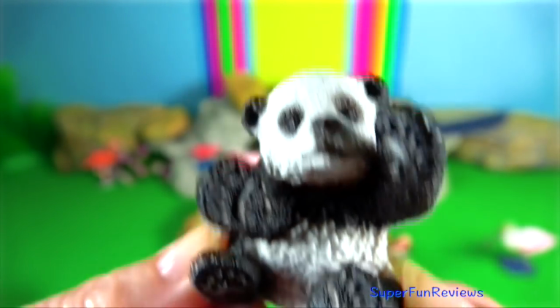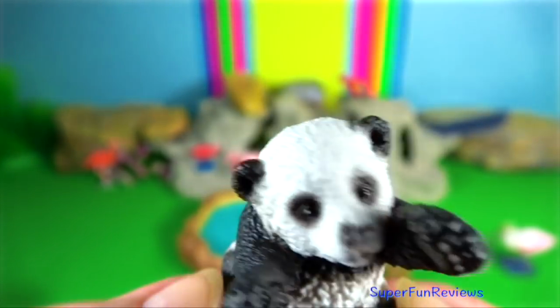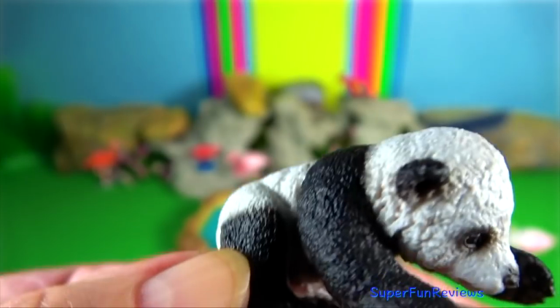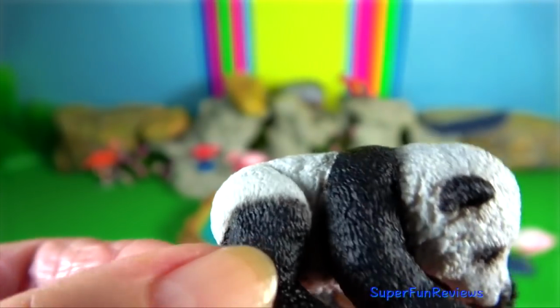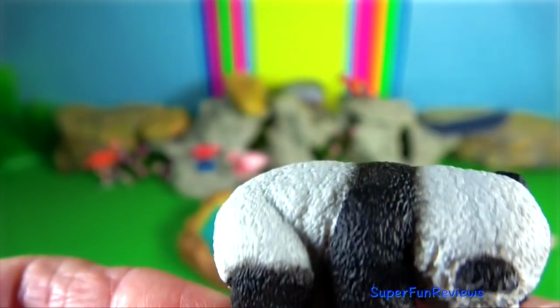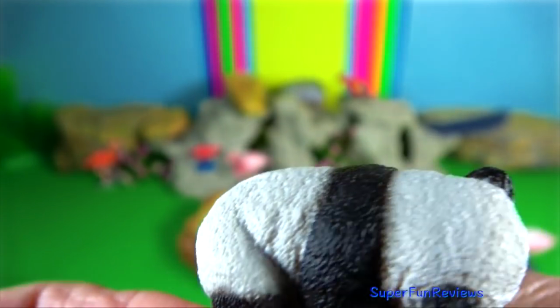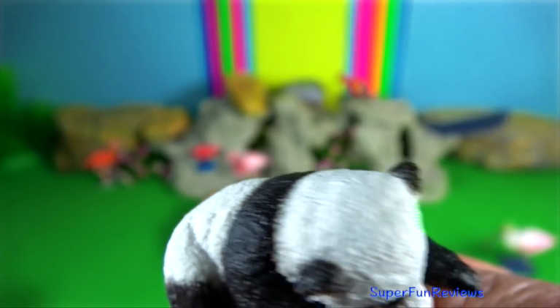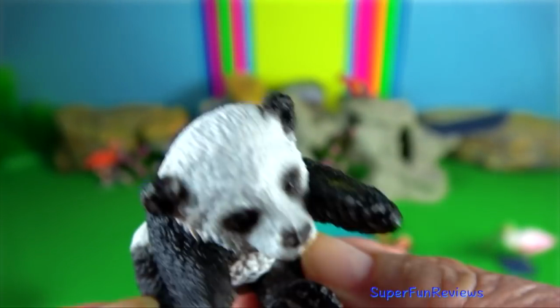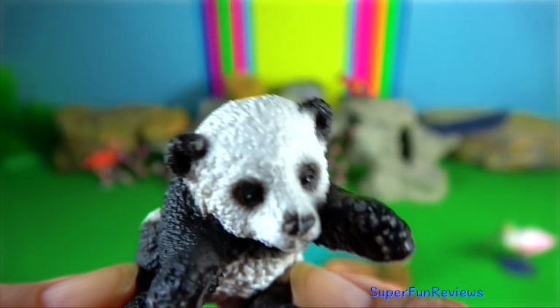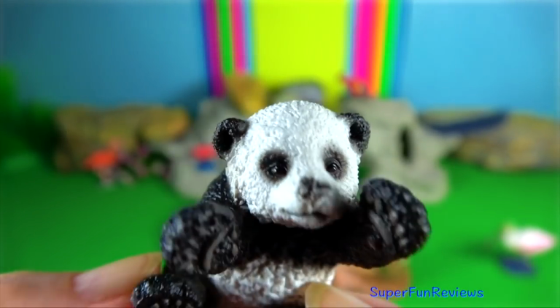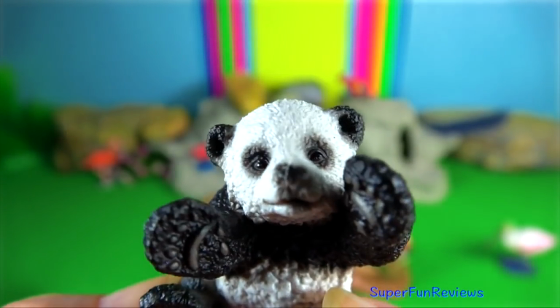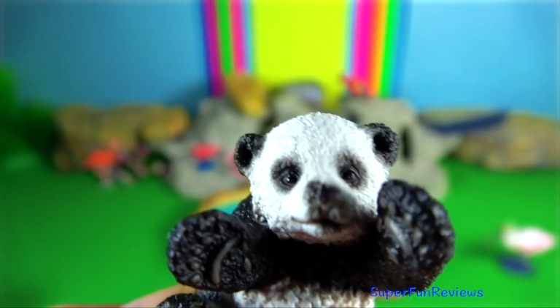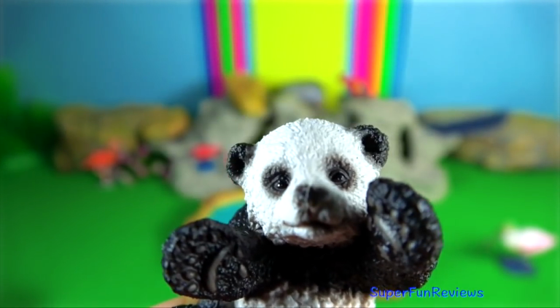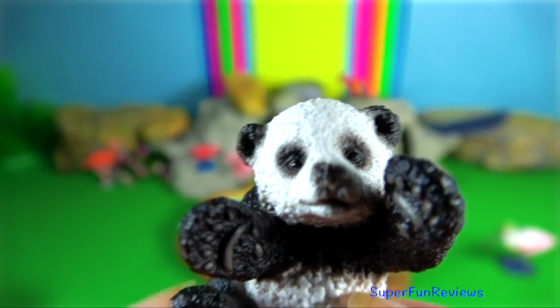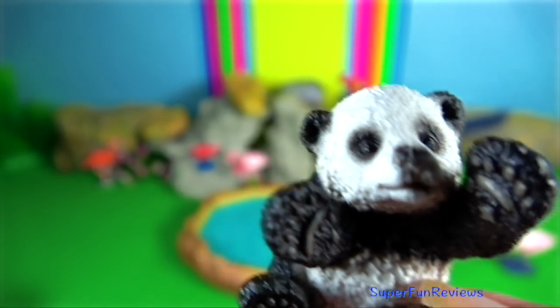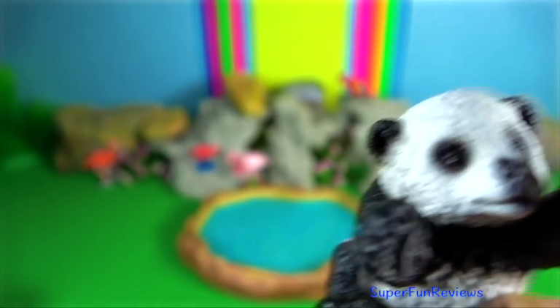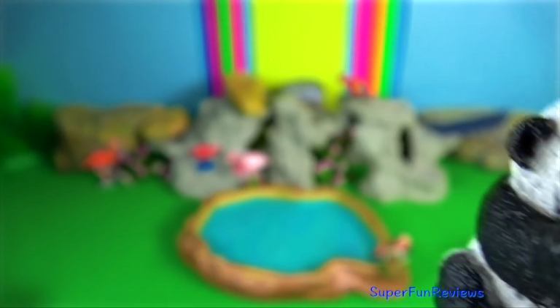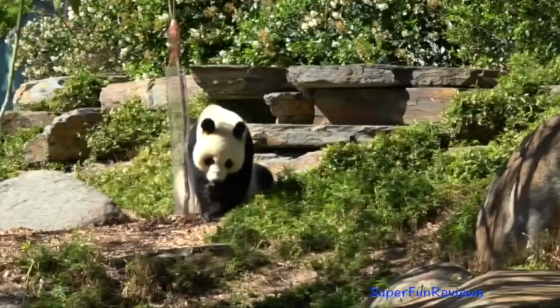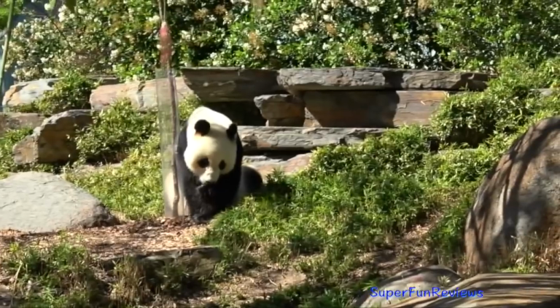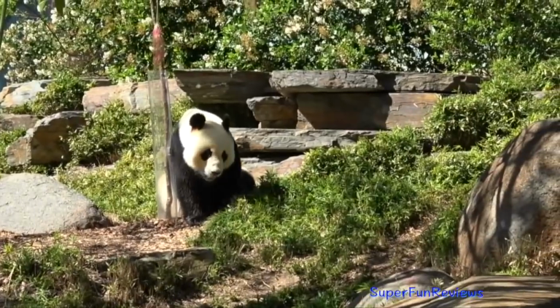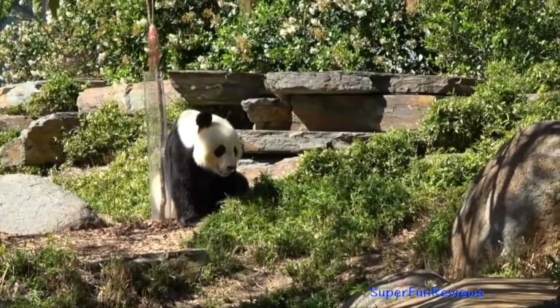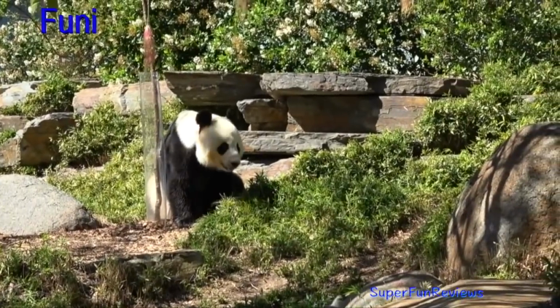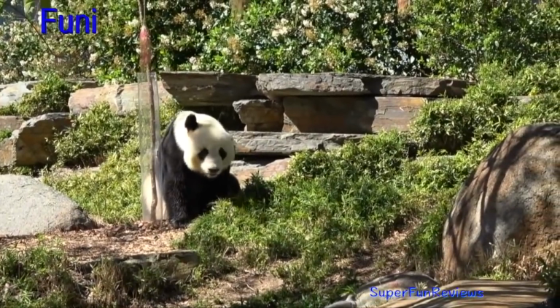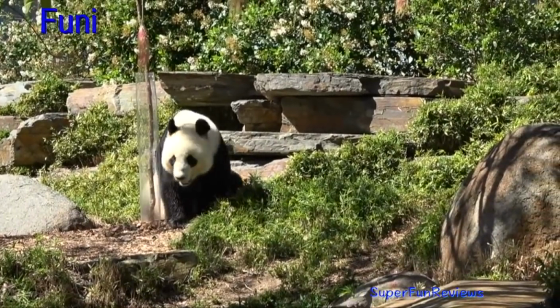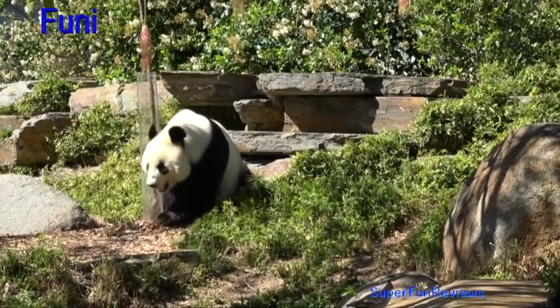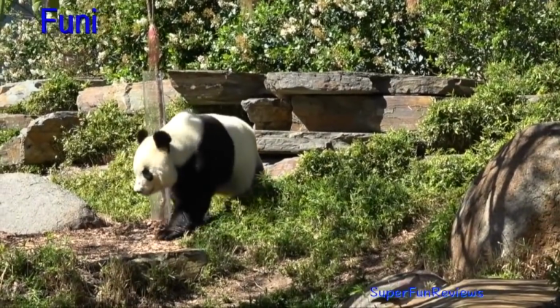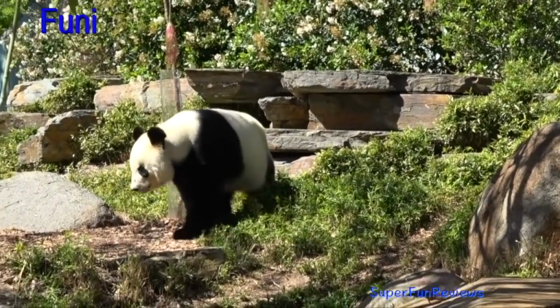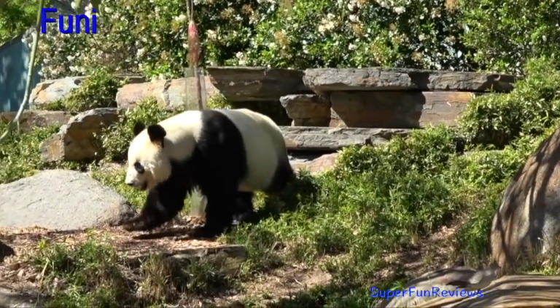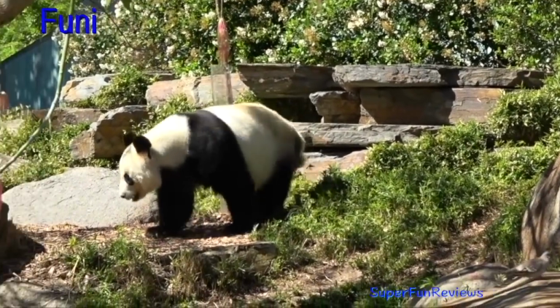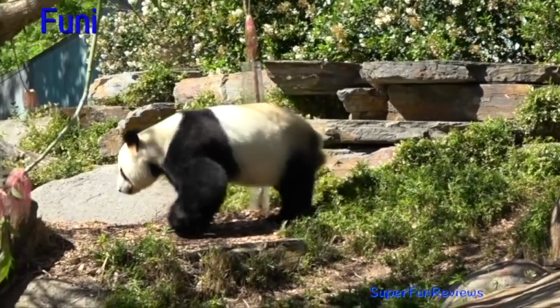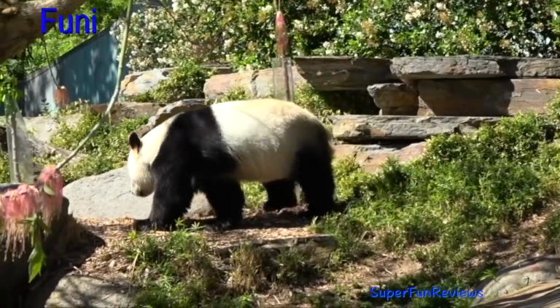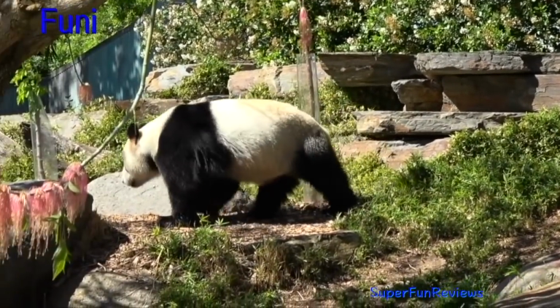Giant pandas give birth to twins in about half of pregnancies. This is Funi, one of the pandas at the Adelaide Zoo.